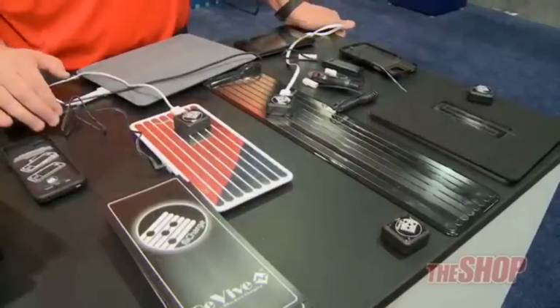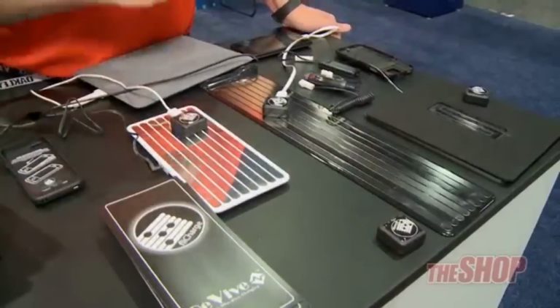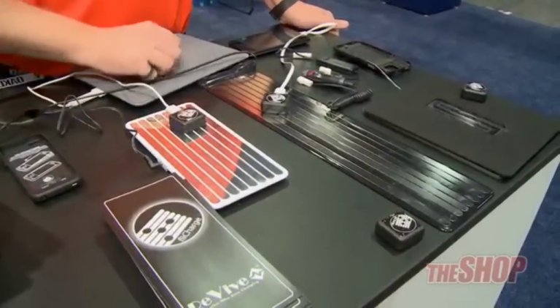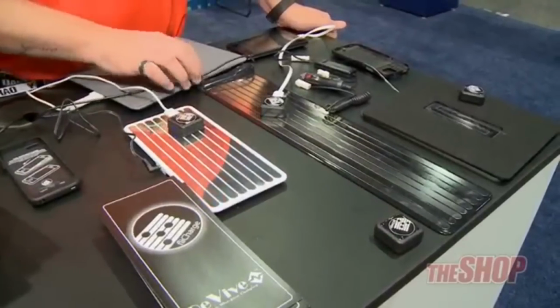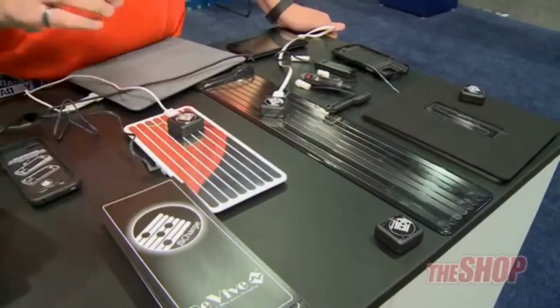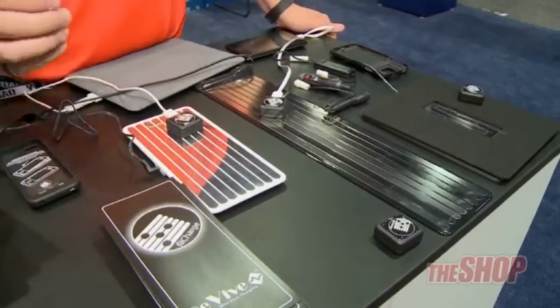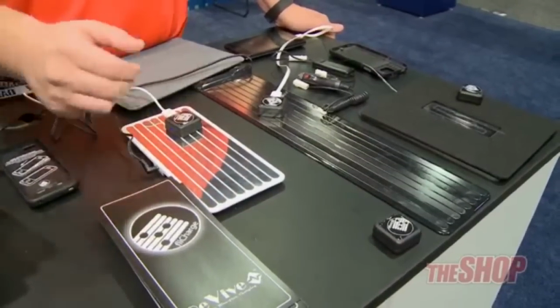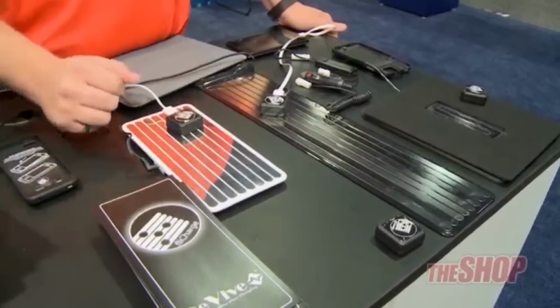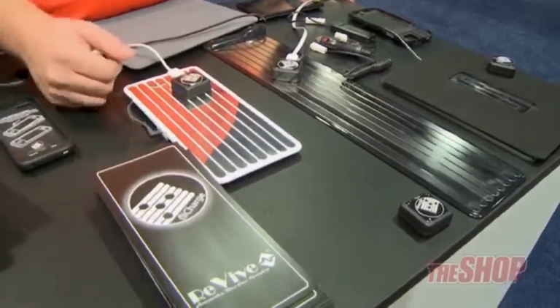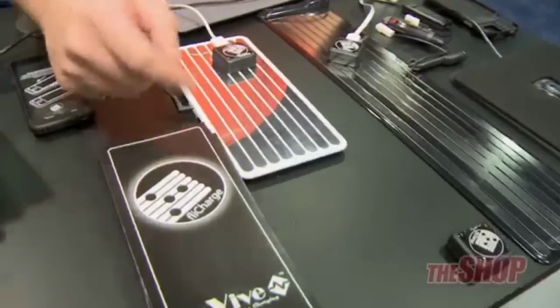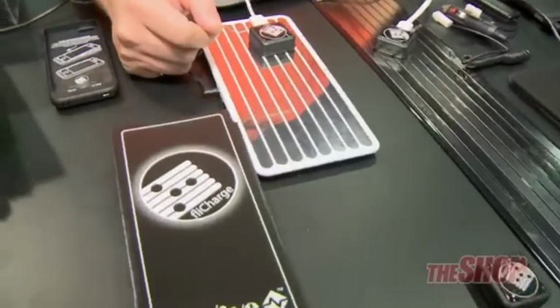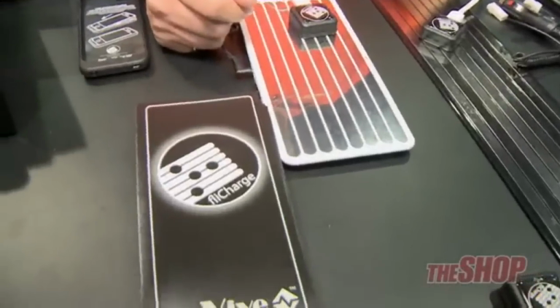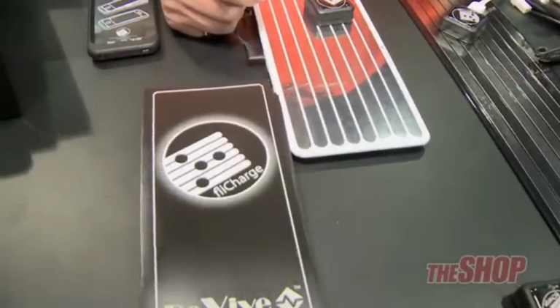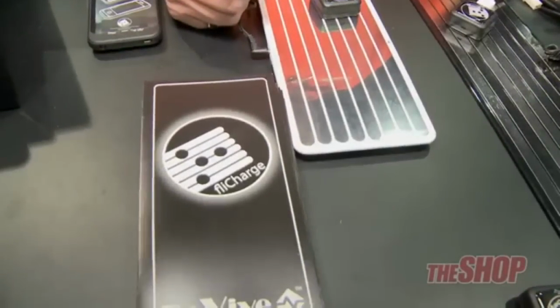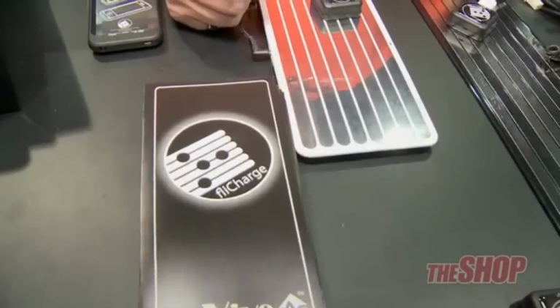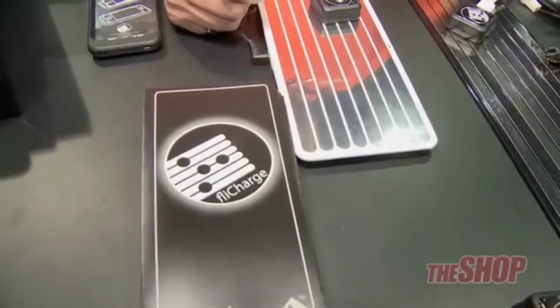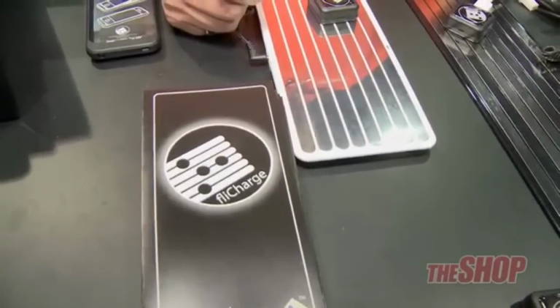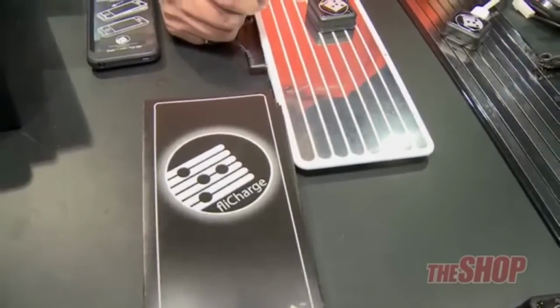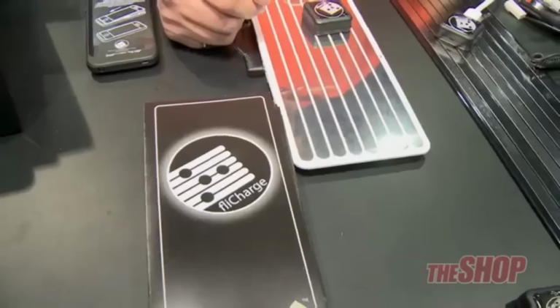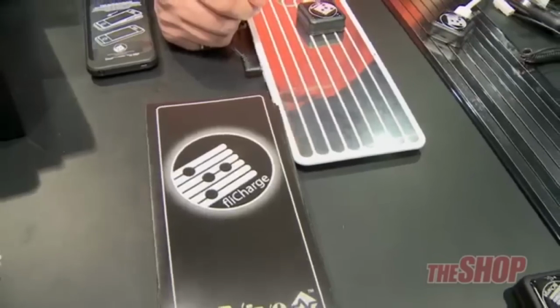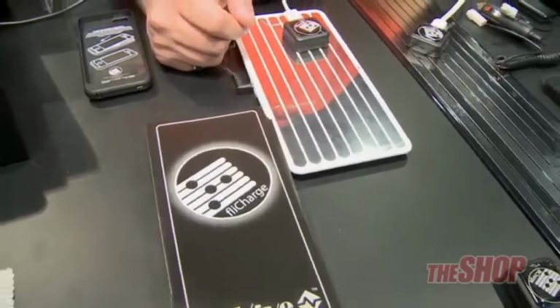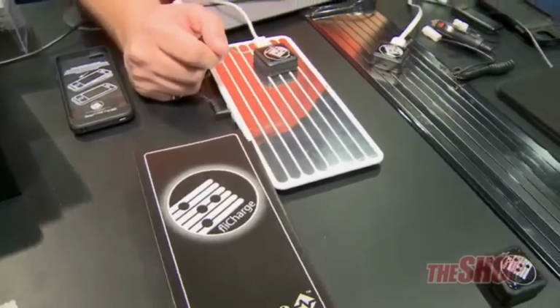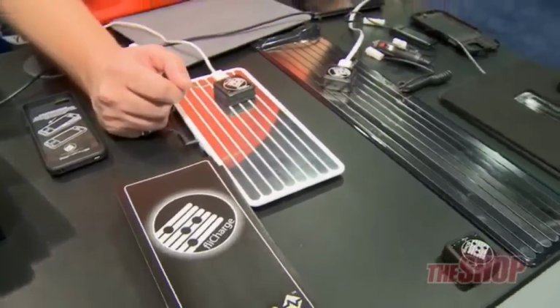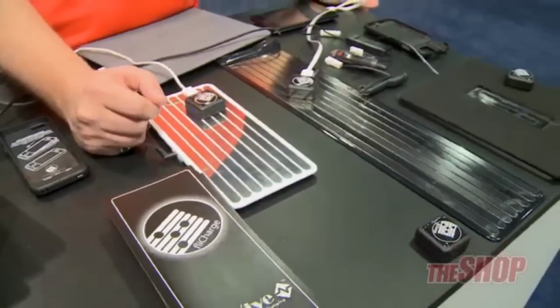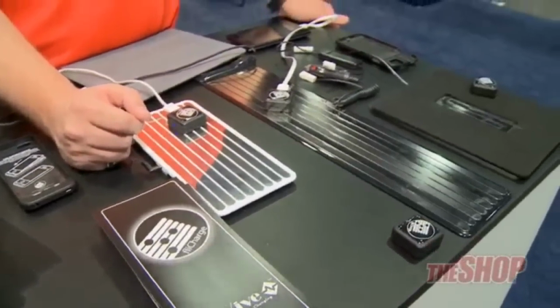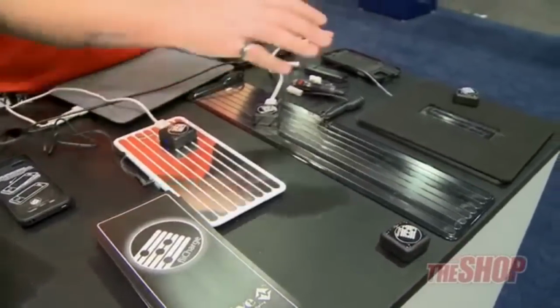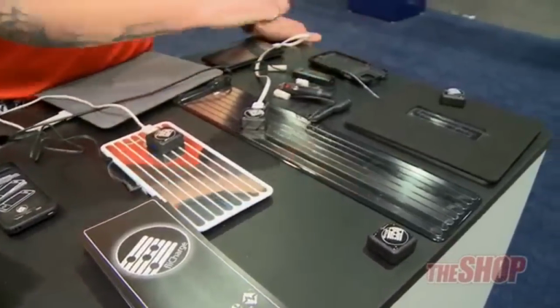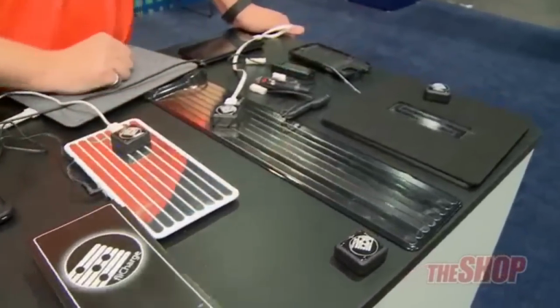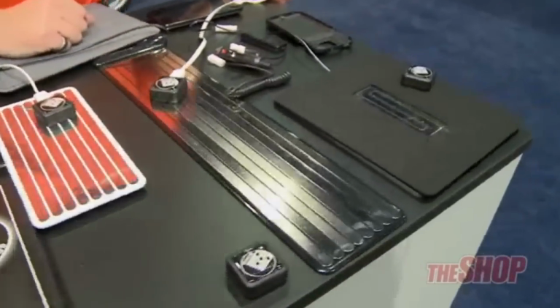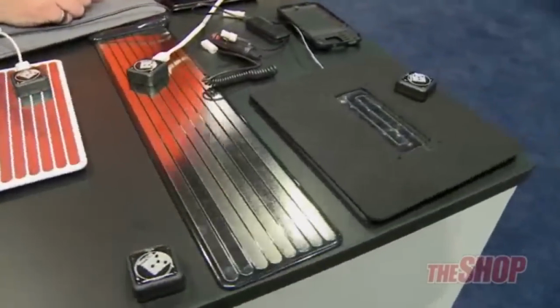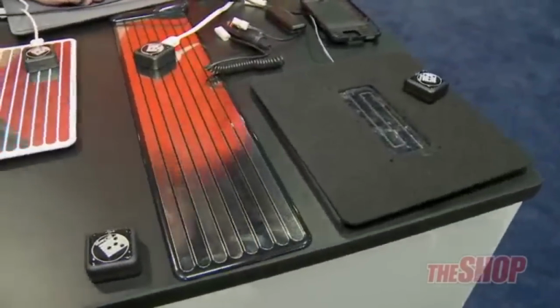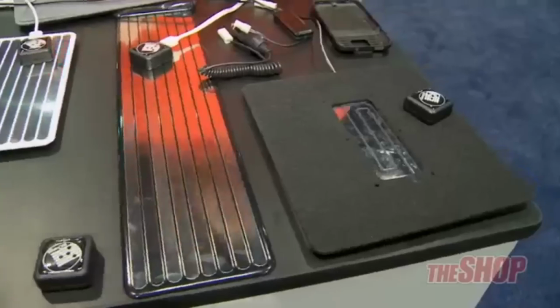This is another new product that we're bringing to market. It's from a company called FlyCharge — a product called FlyCharge. They're an OEM supplier for Chrysler, Ford, and Scion, and they have wireless charging systems for in-vehicle use.